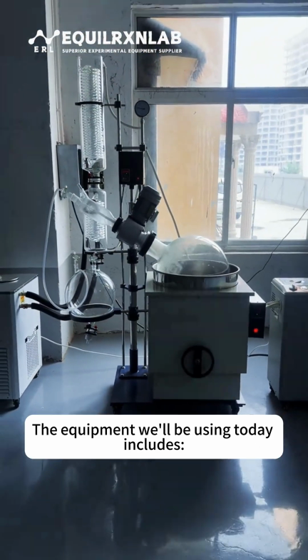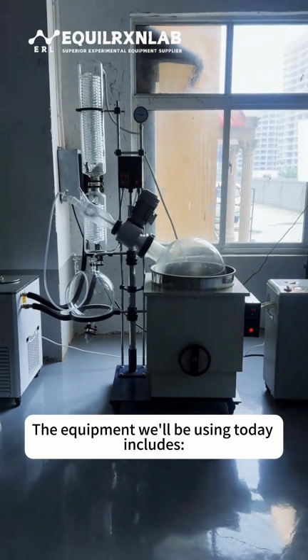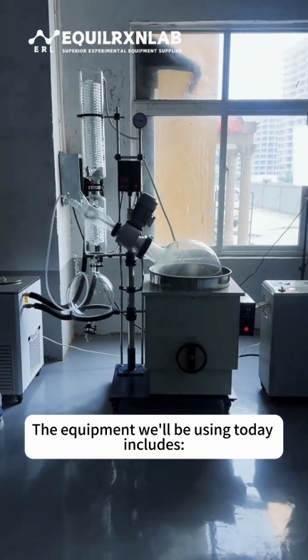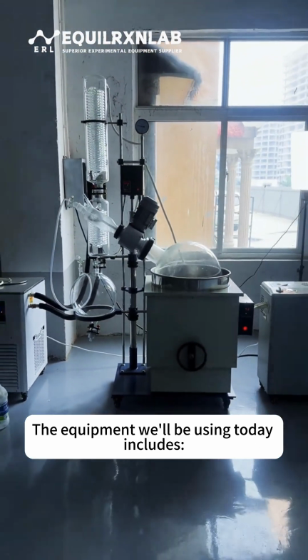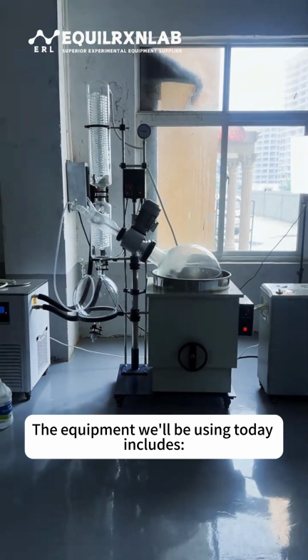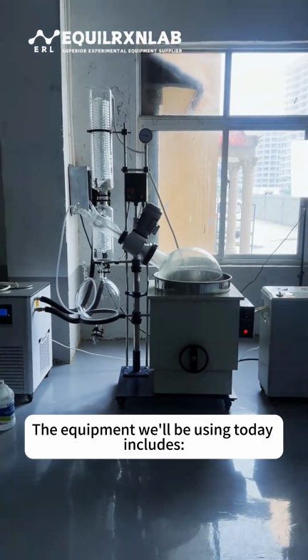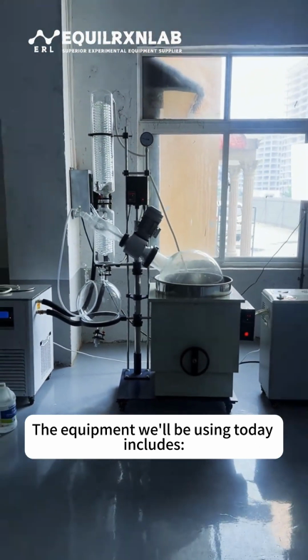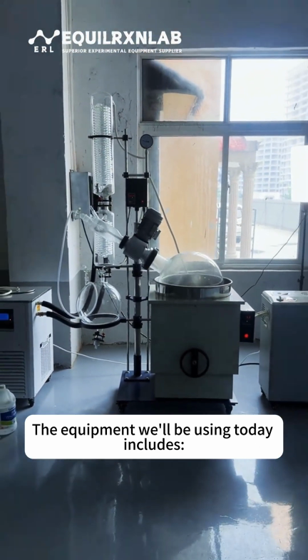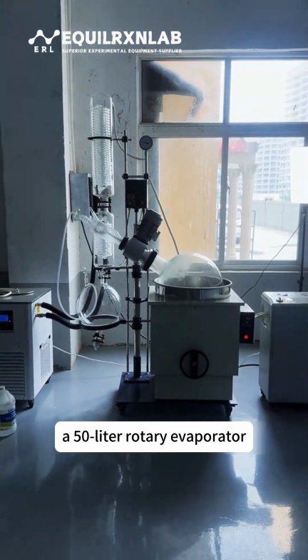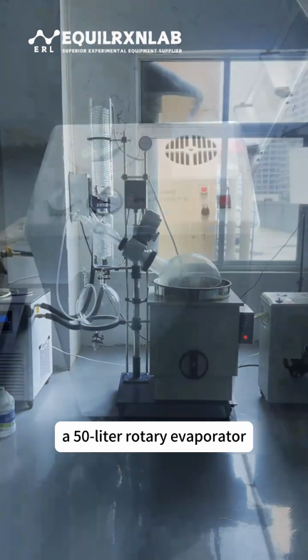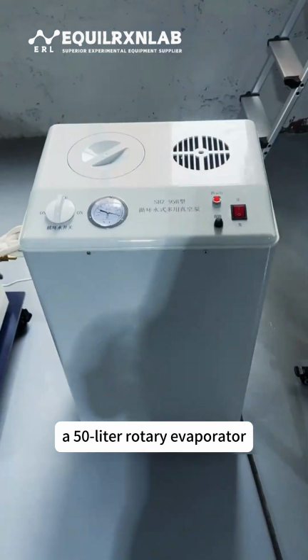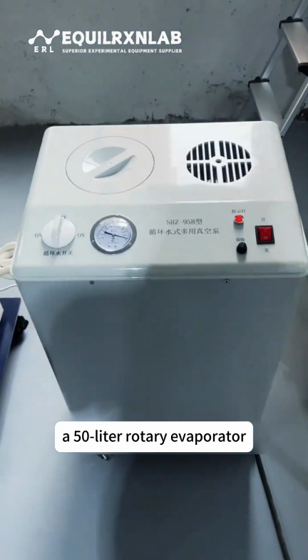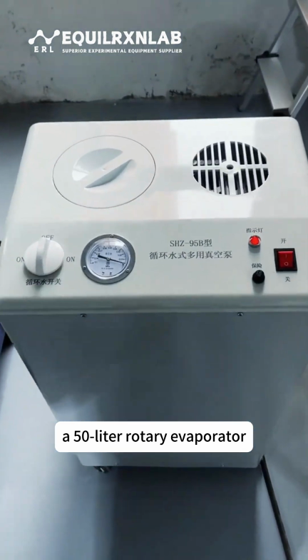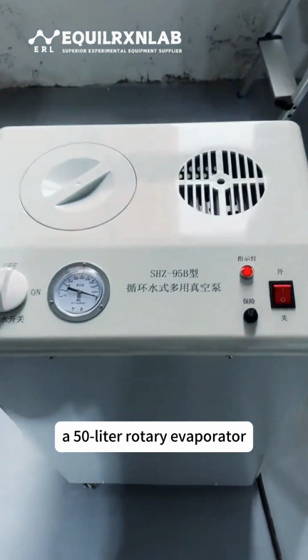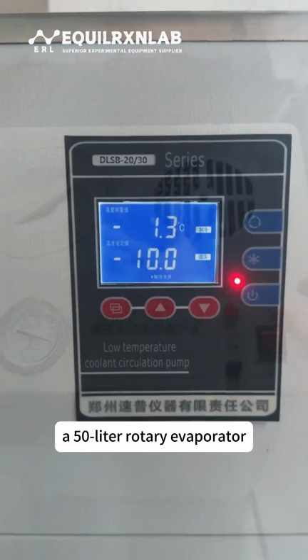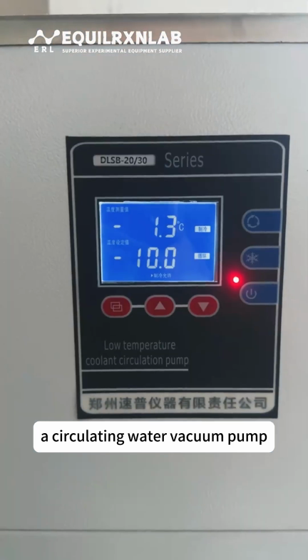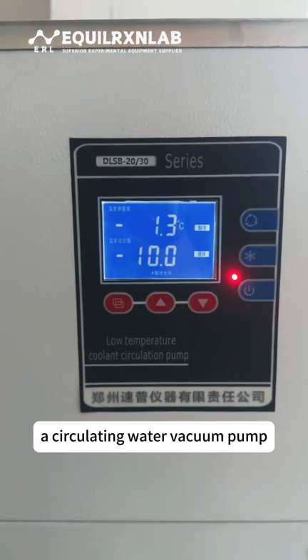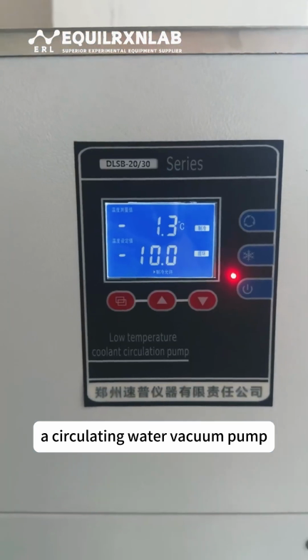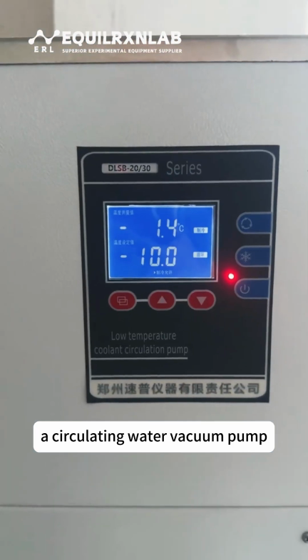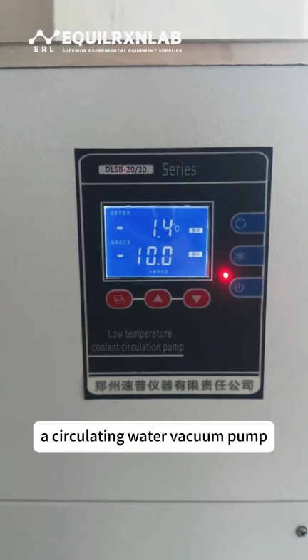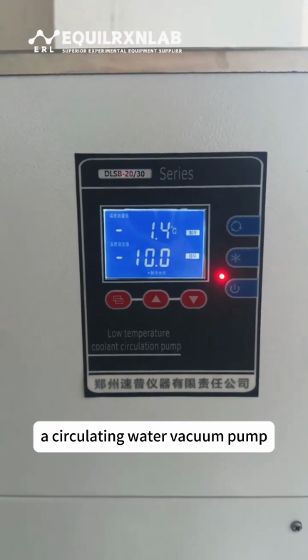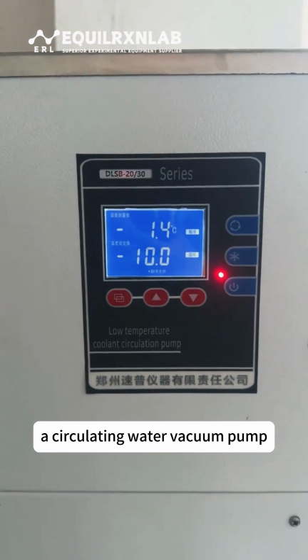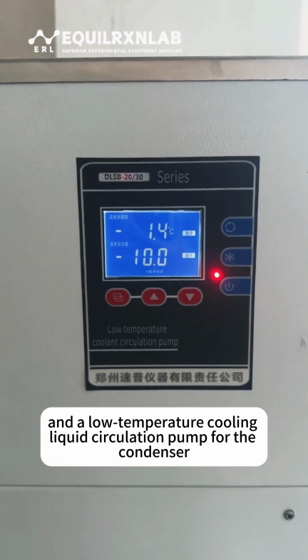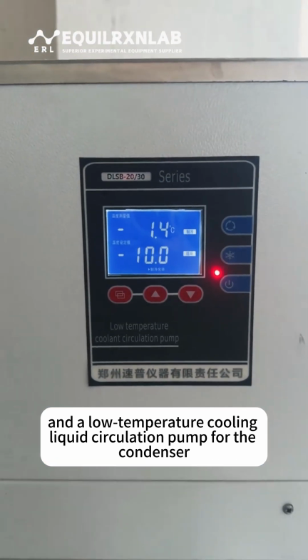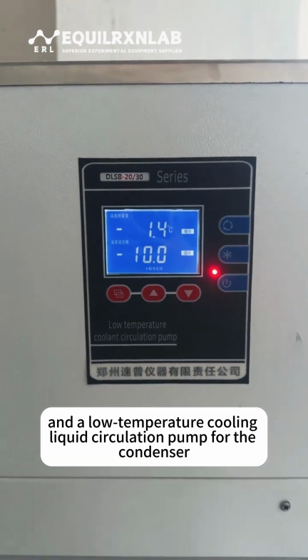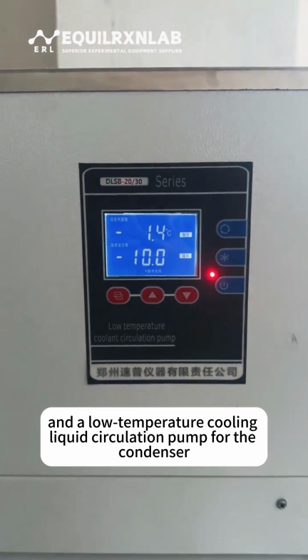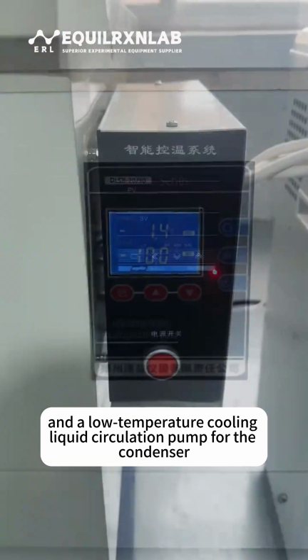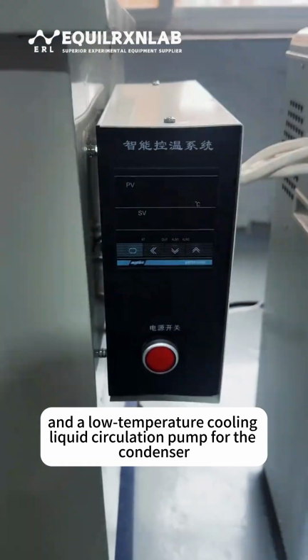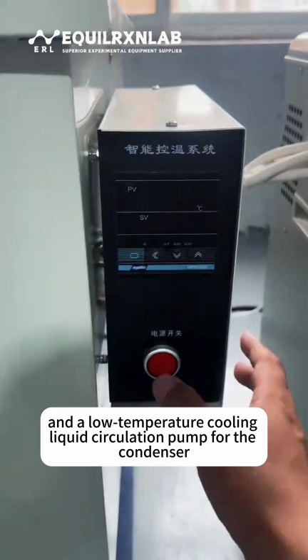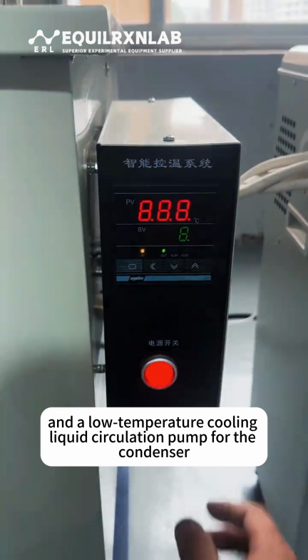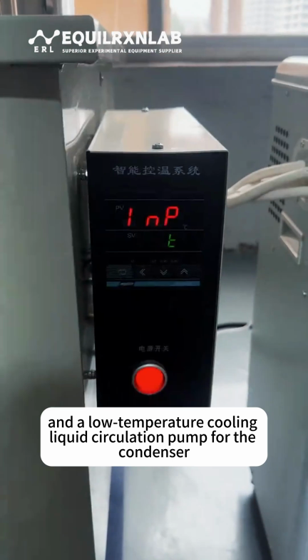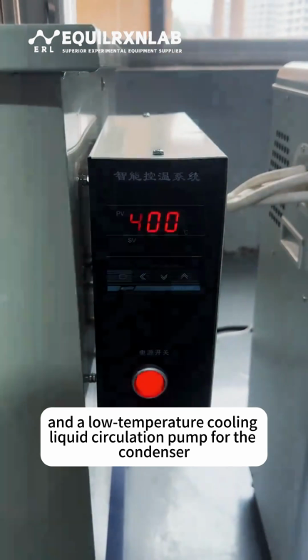The equipment we'll be using today includes a 50-liter rotary evaporator, a circulating water vacuum pump, and a low-temperature cooling liquid circulation pump for the condenser.